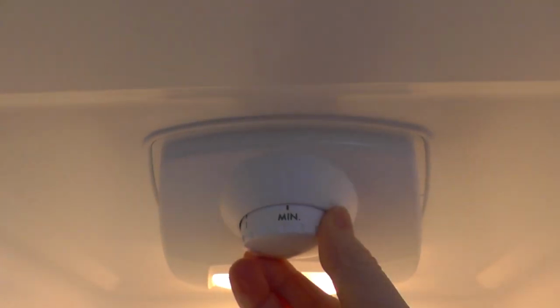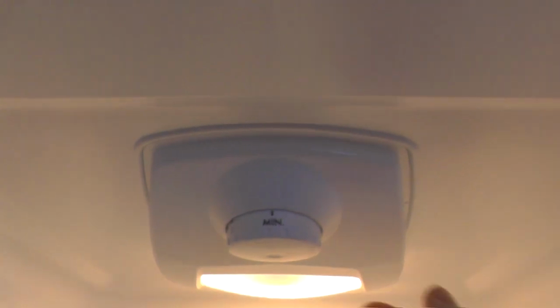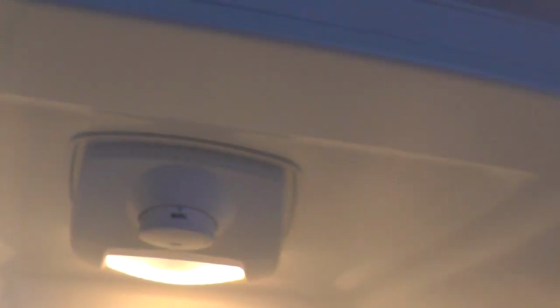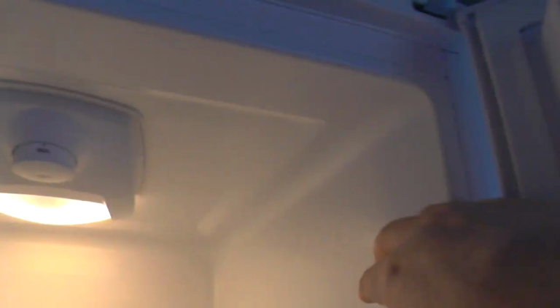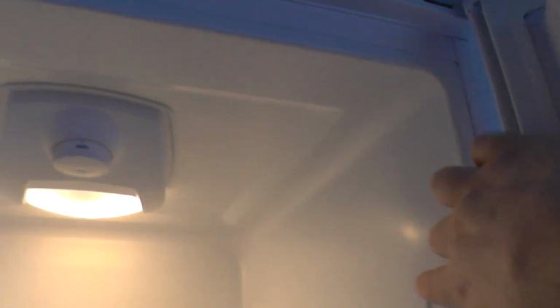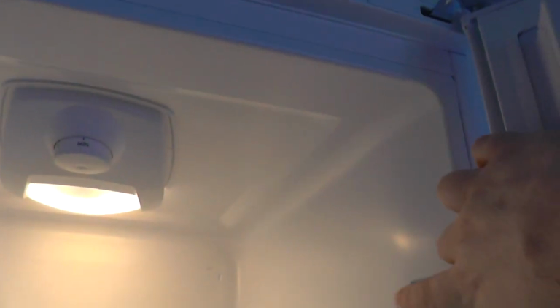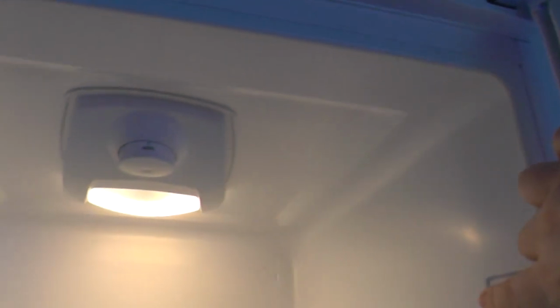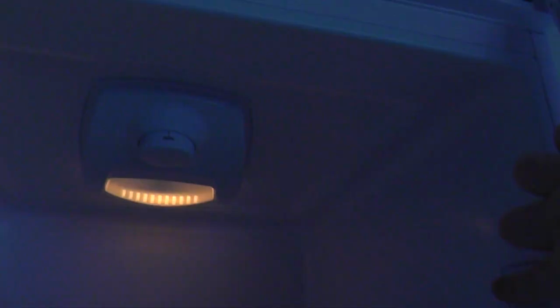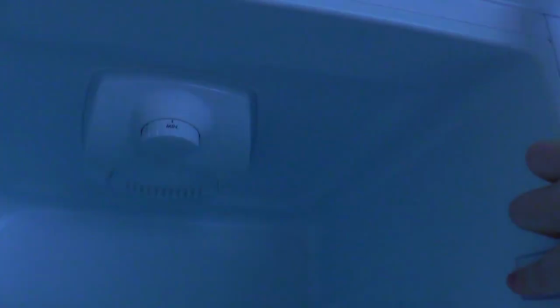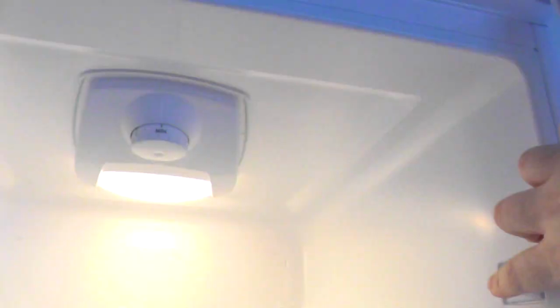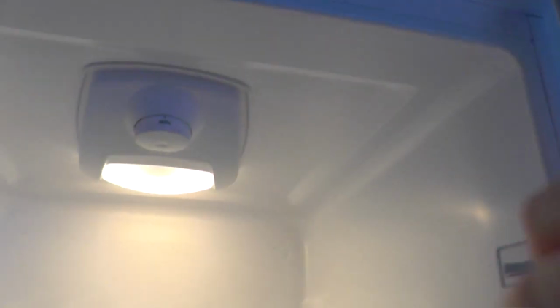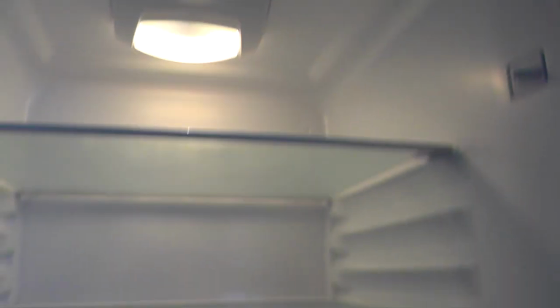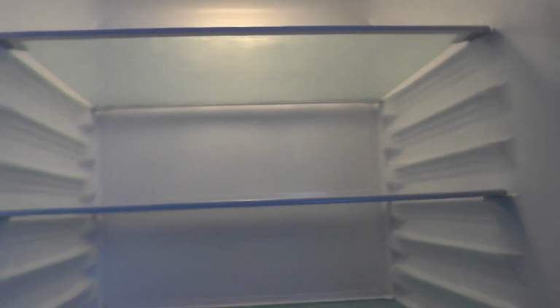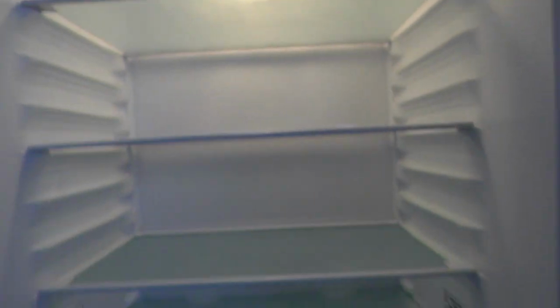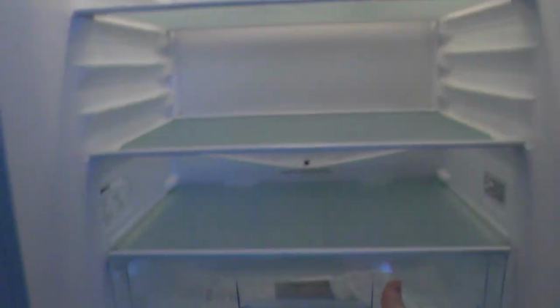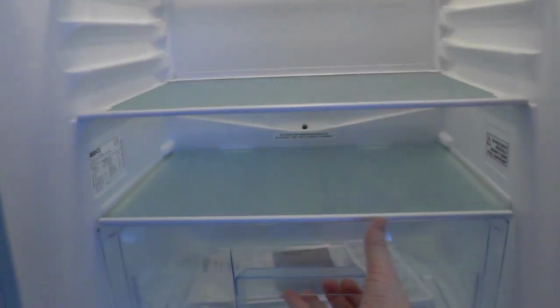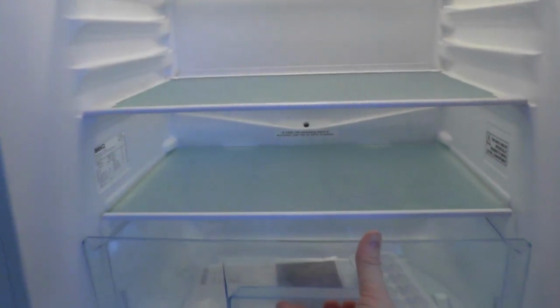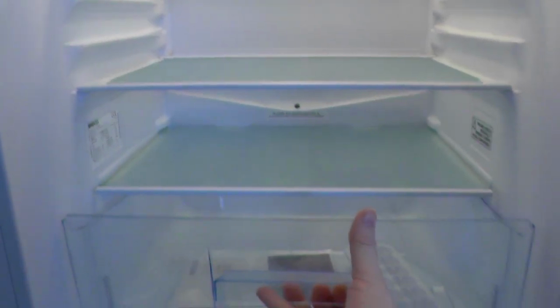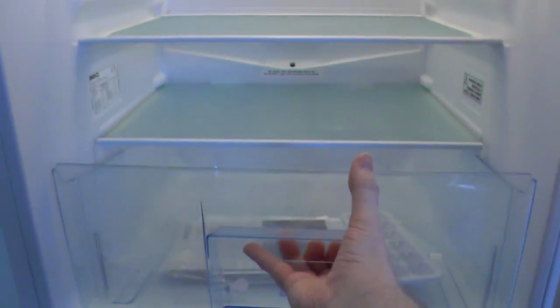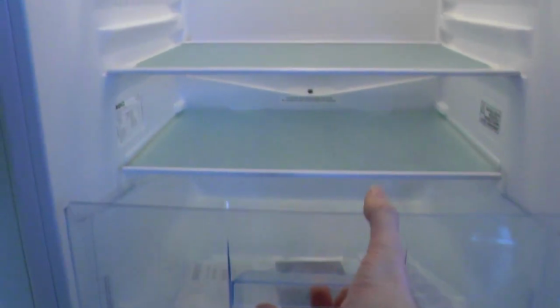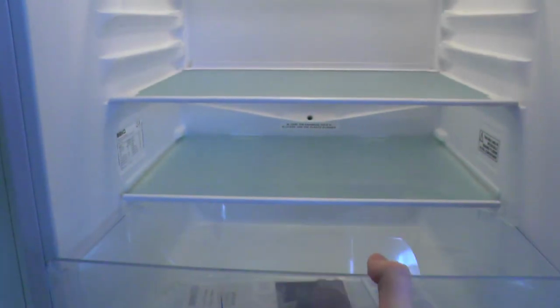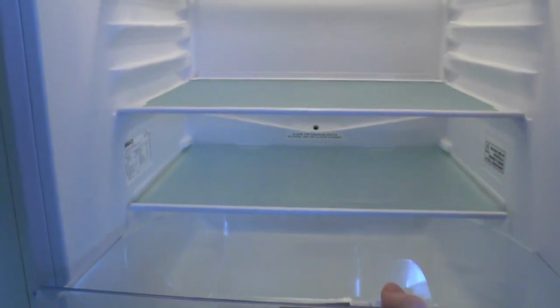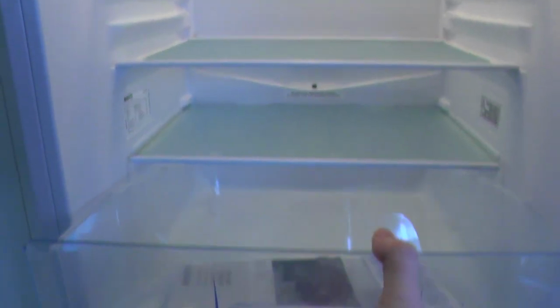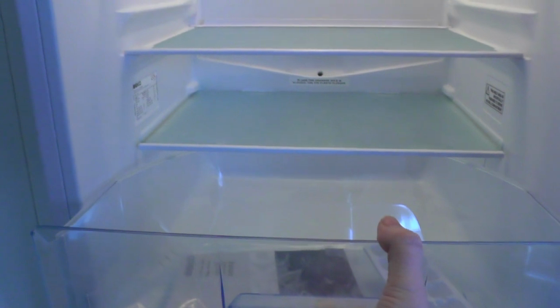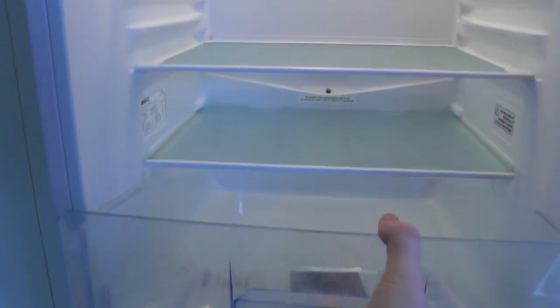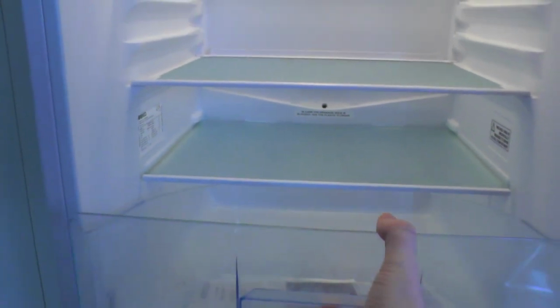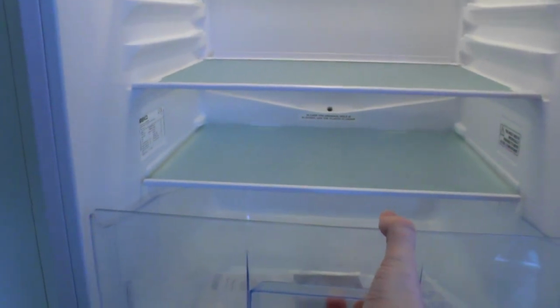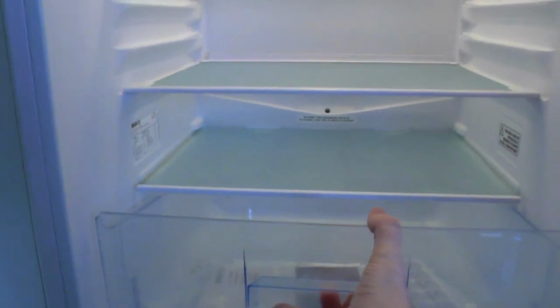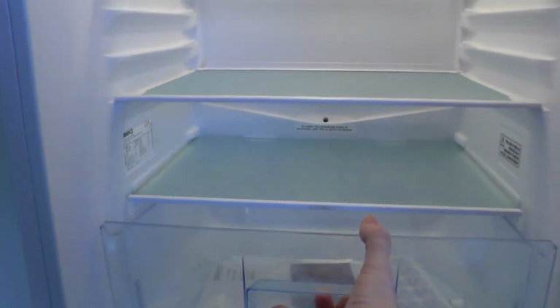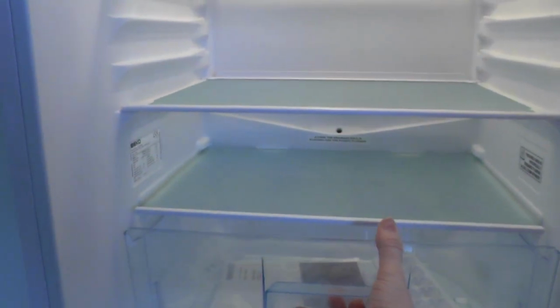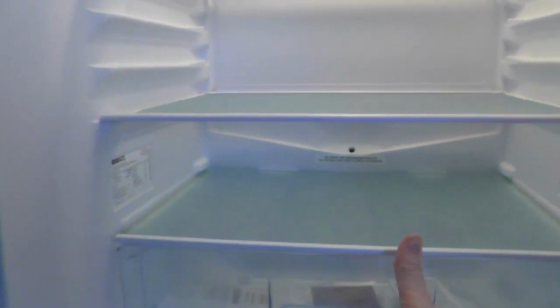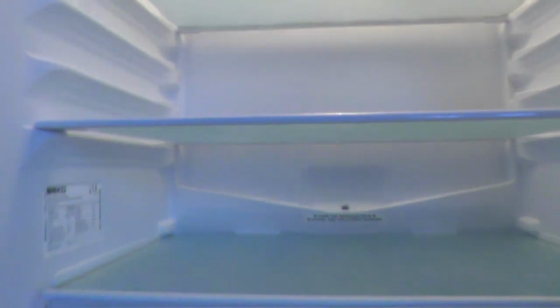This fridge freezer can be used in an outhouse too — the temperature outside can go down to minus fifteen degrees. And here's the salad drawer. Then you've got a chill cabinet.